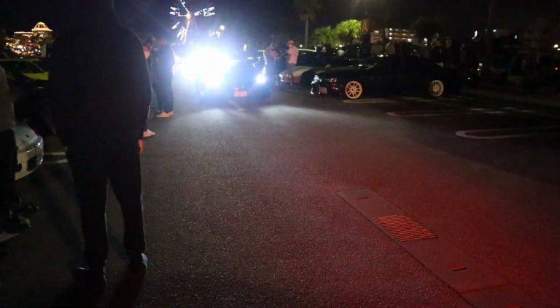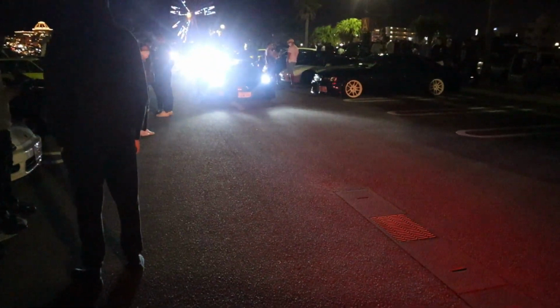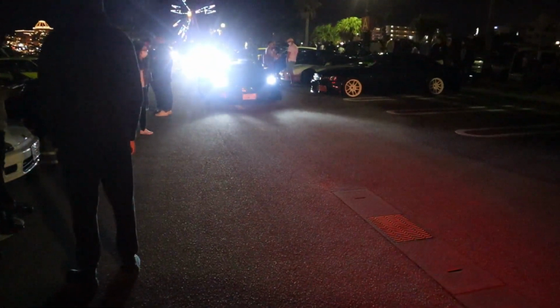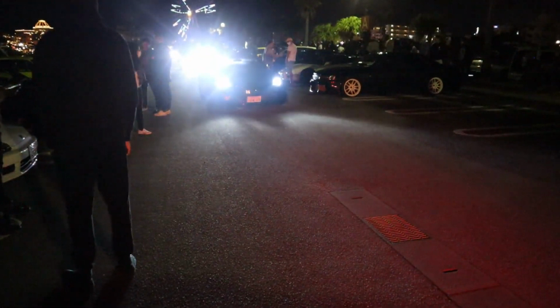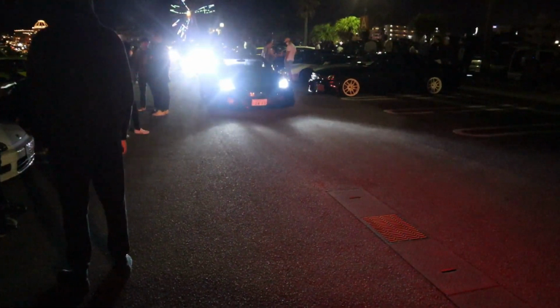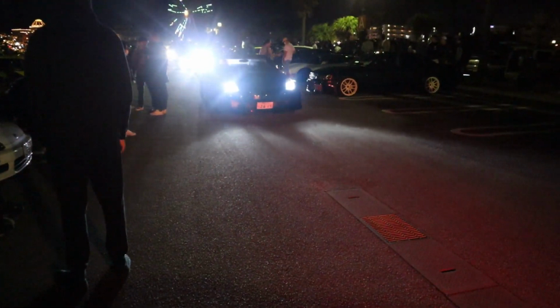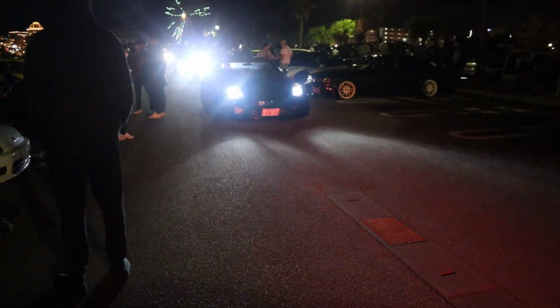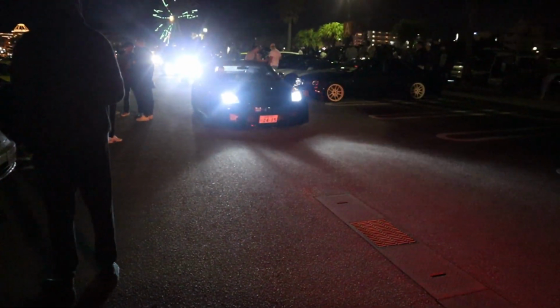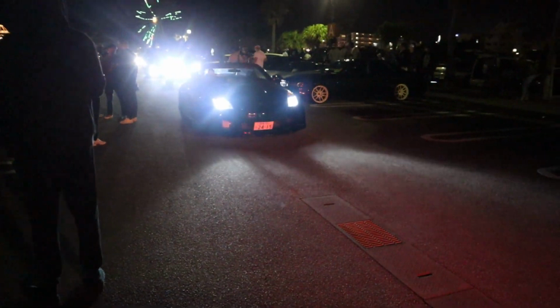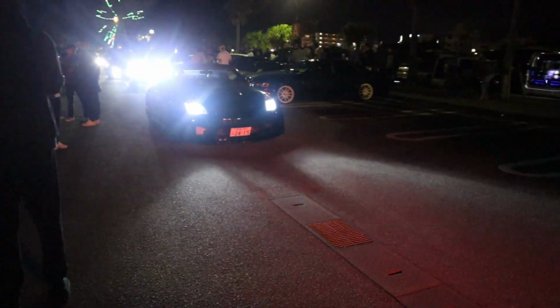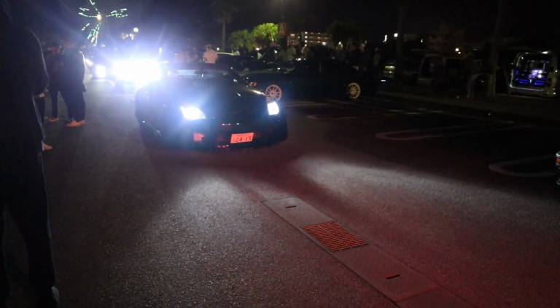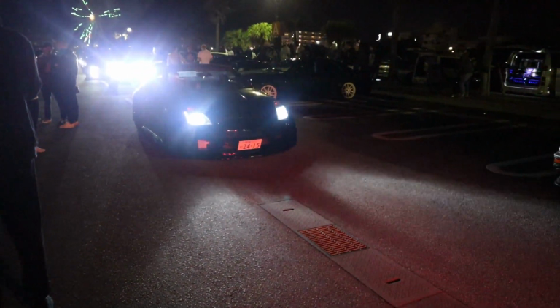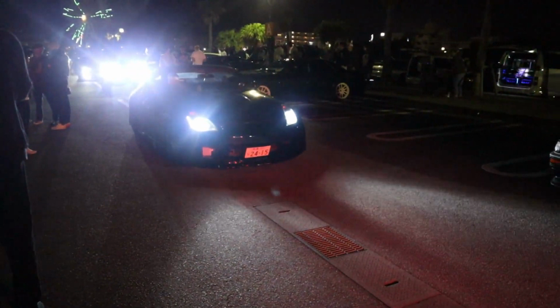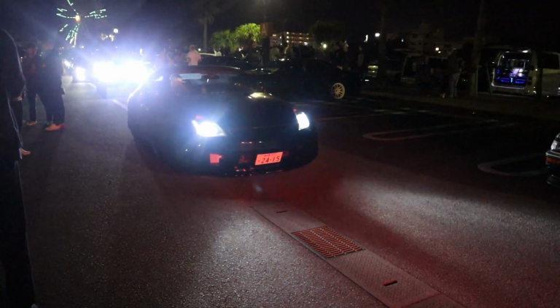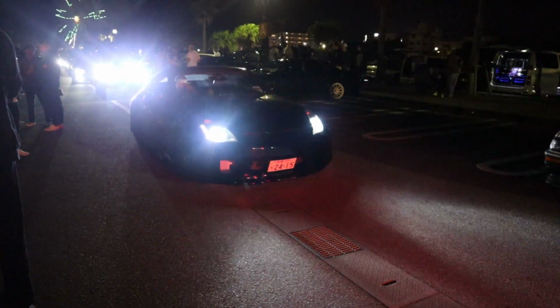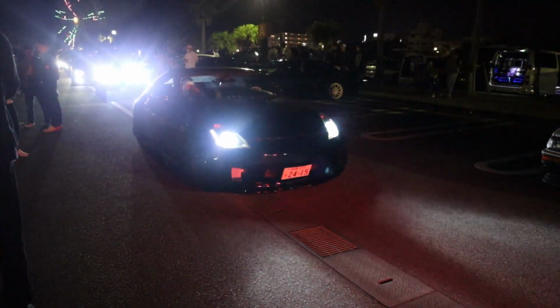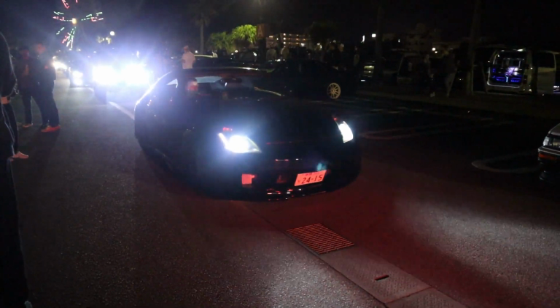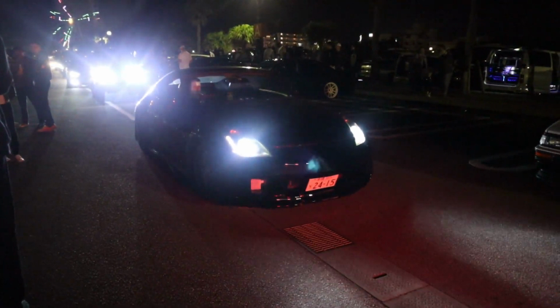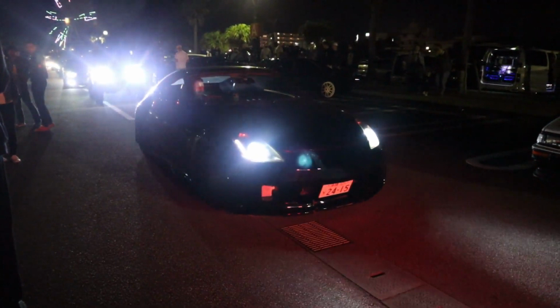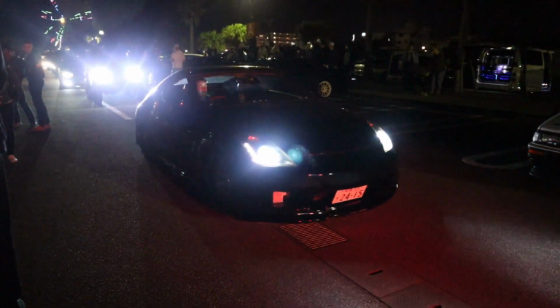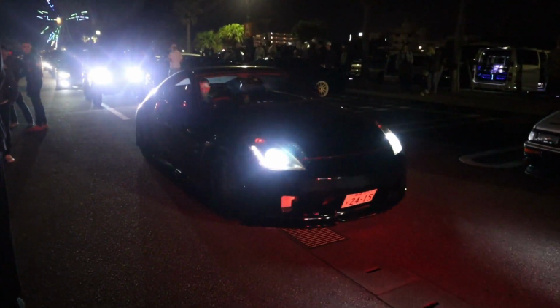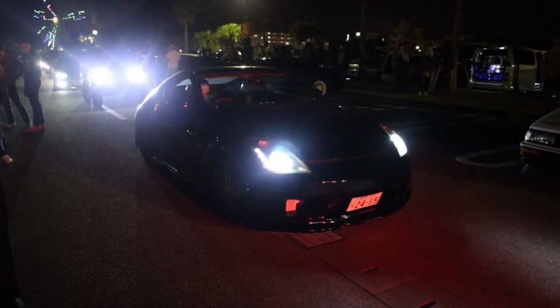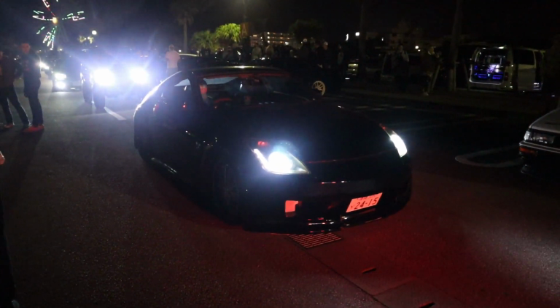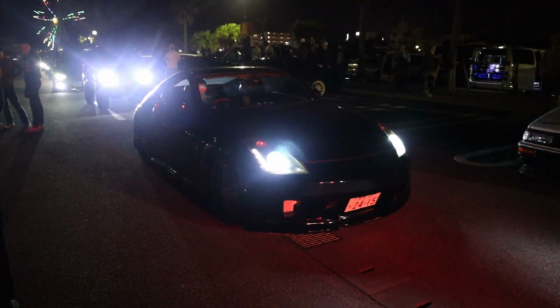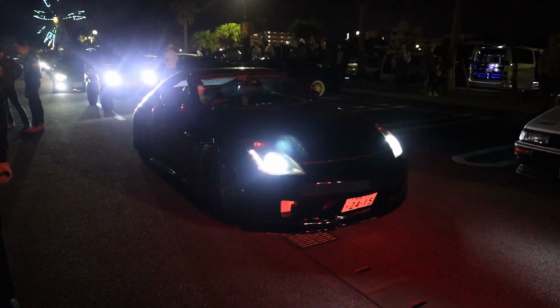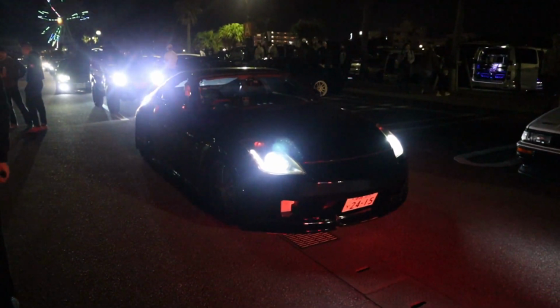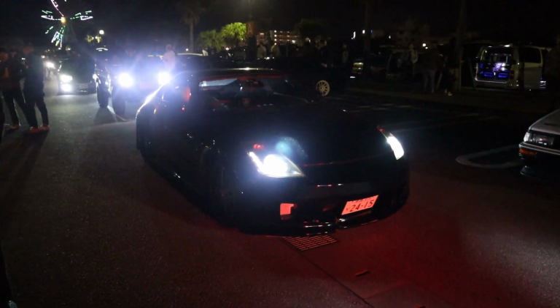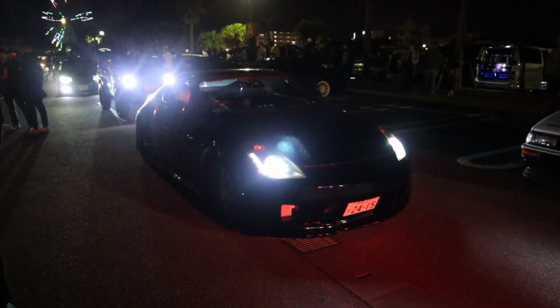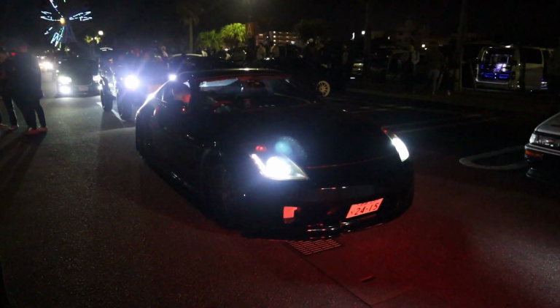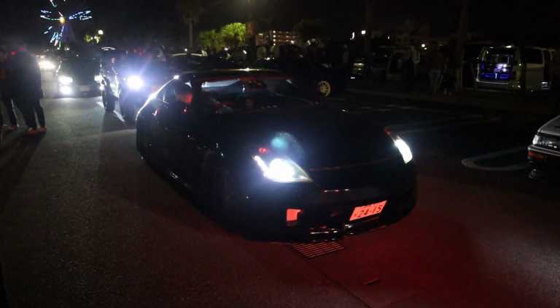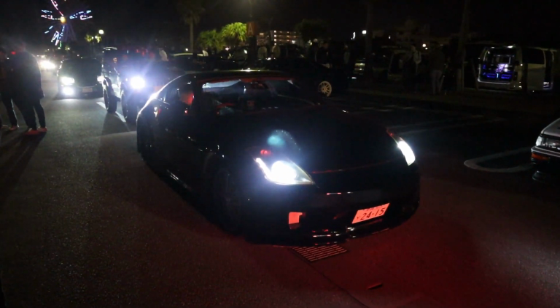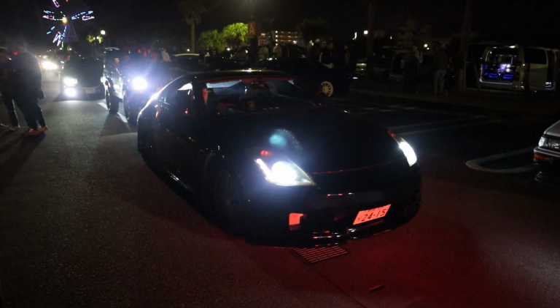This is that Veilside Z33 Fairlady. Maybe, maybe not. But it is a Z33. We have another Mark IV Supra here — I'll film around you guys, don't worry.